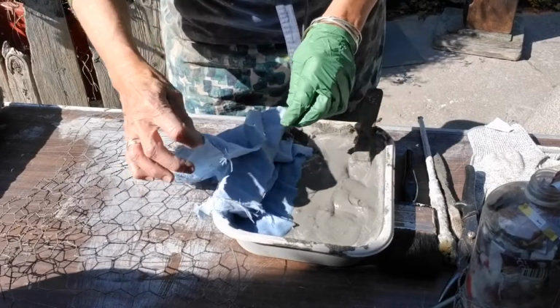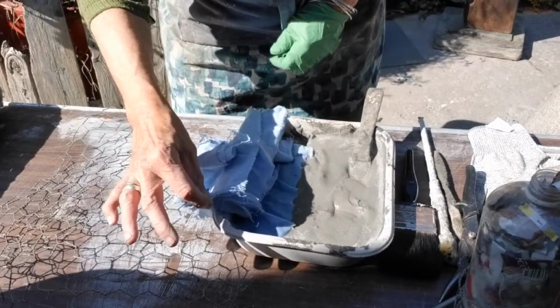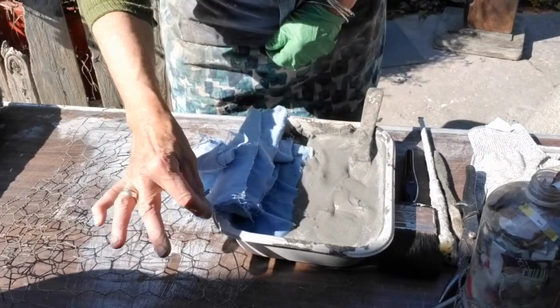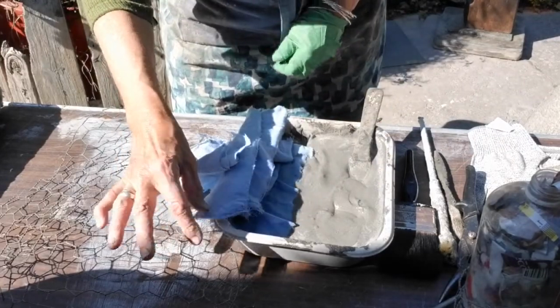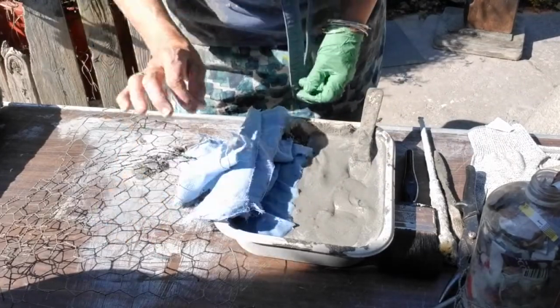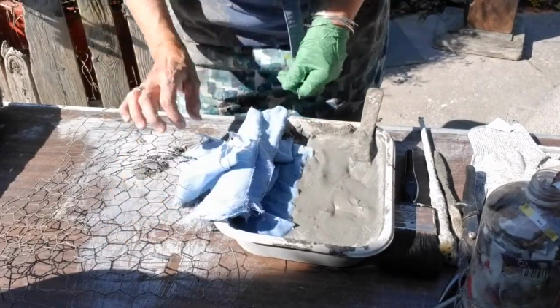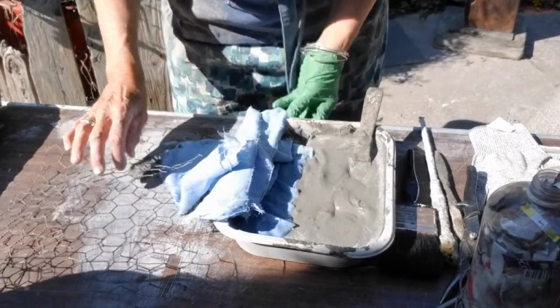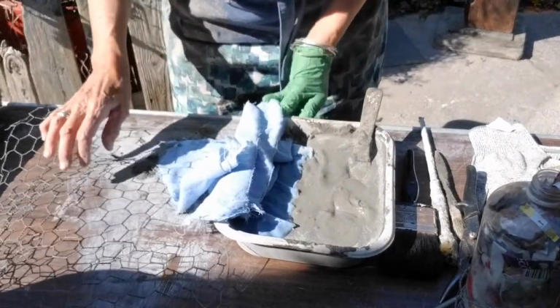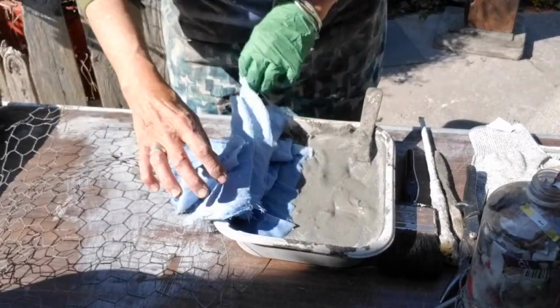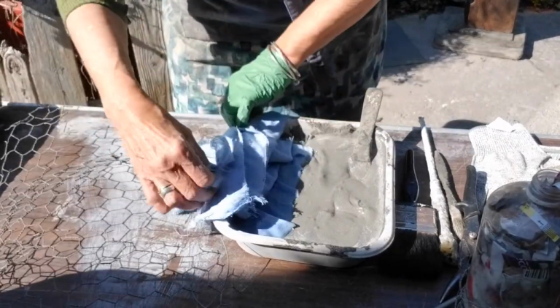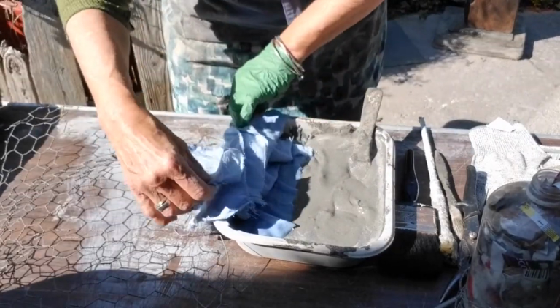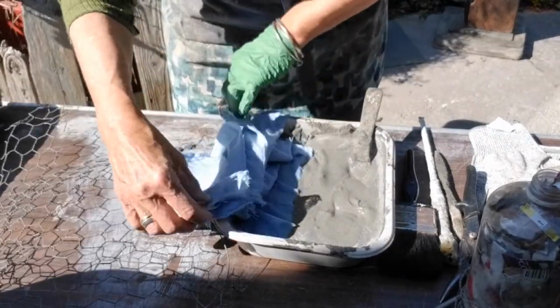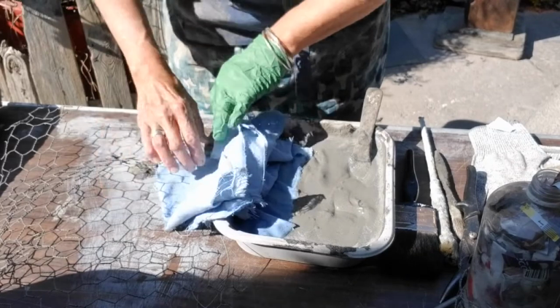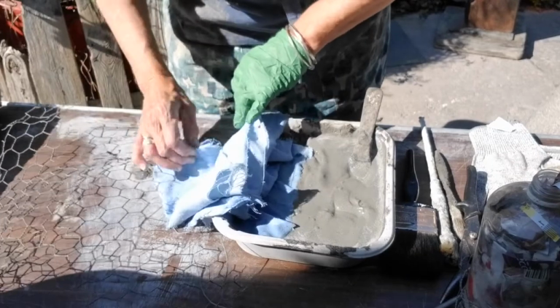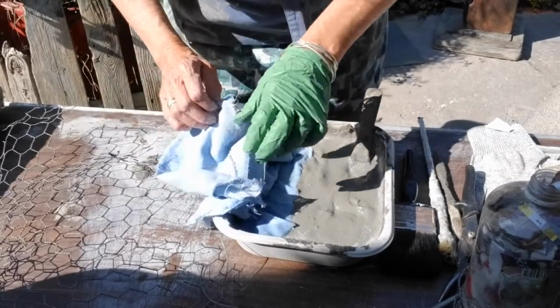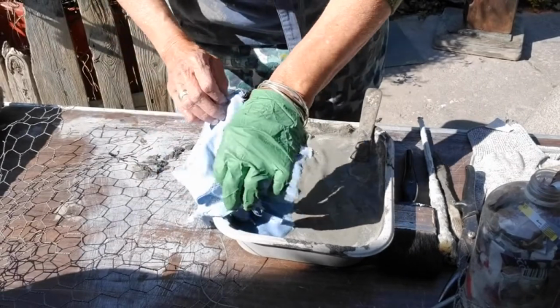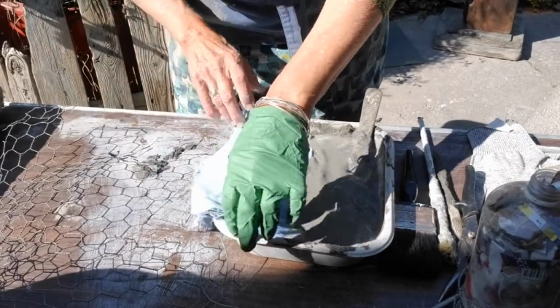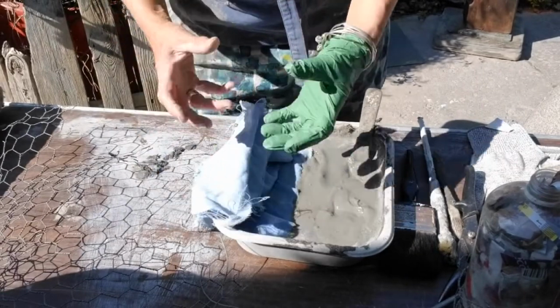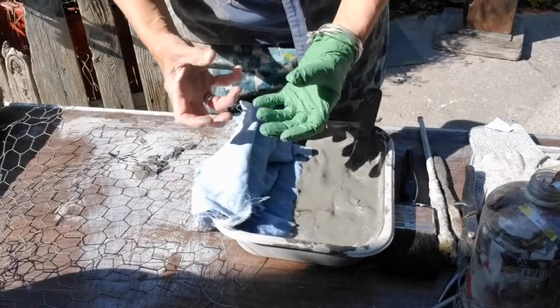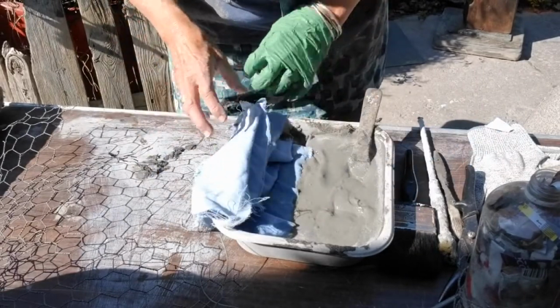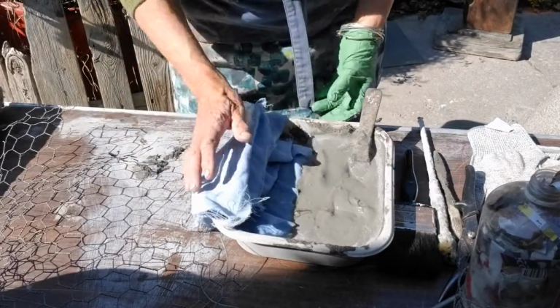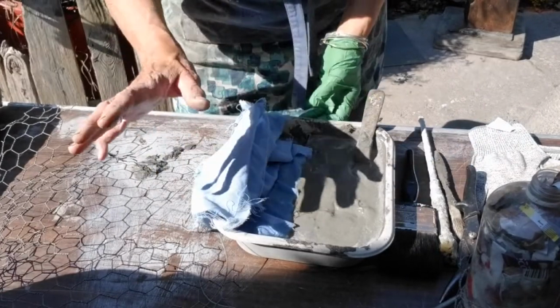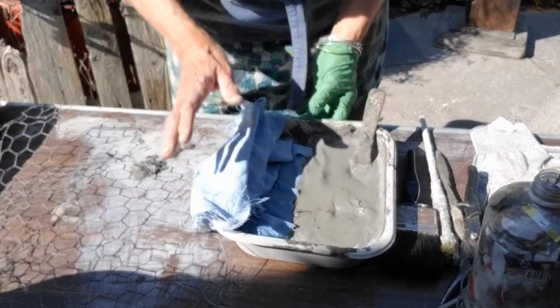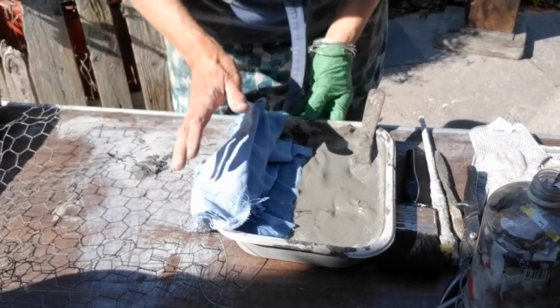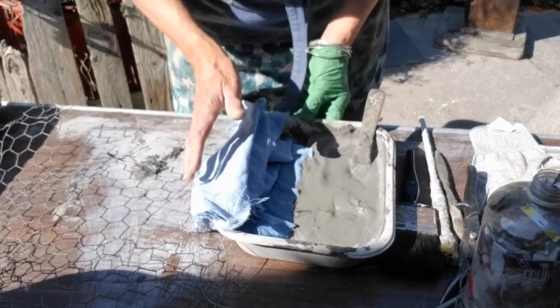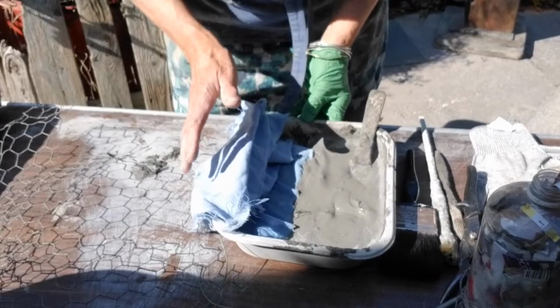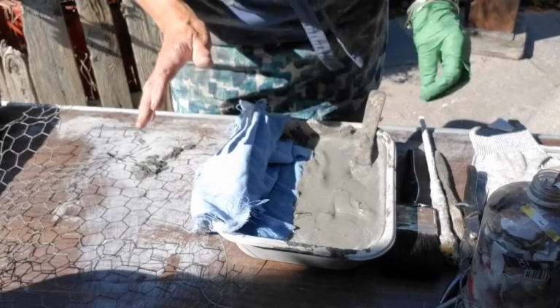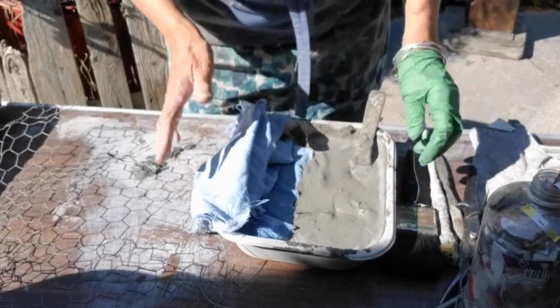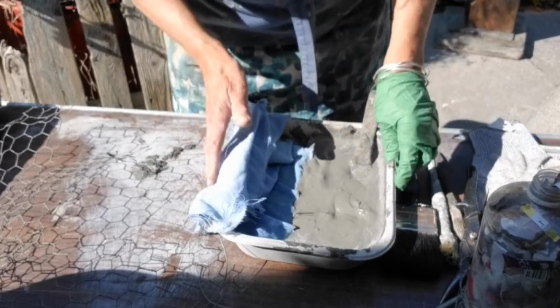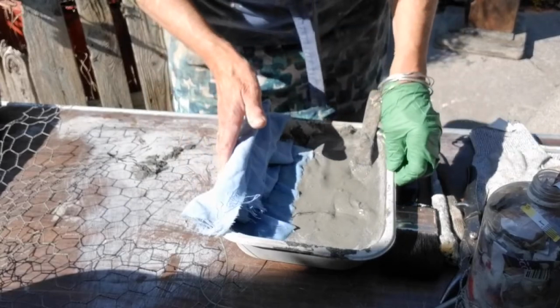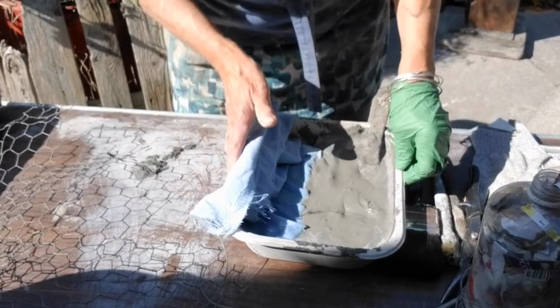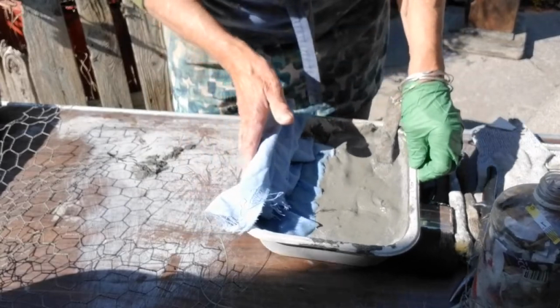Strips of rags — you can use any old rags, but ideally if you've got any old scrim, which has got a bit of an open weave to it, that's even better, like a builder or window scrim.